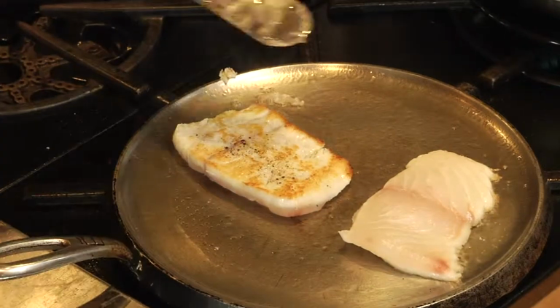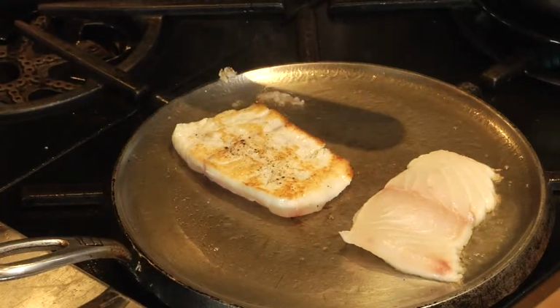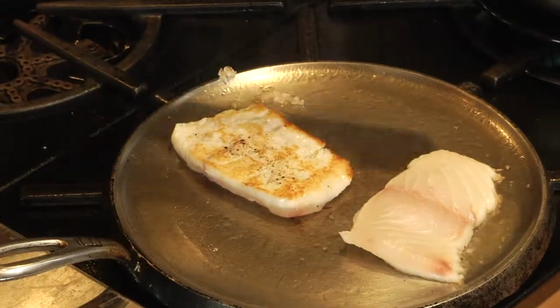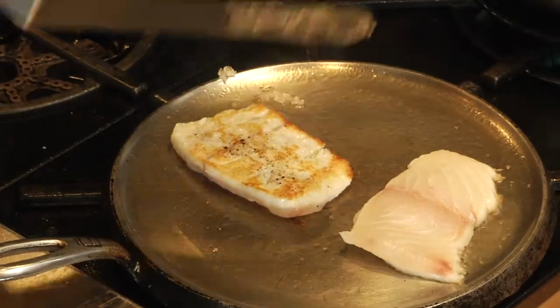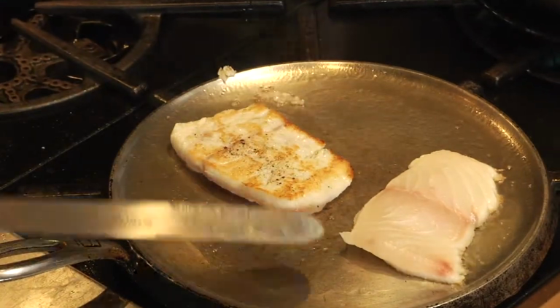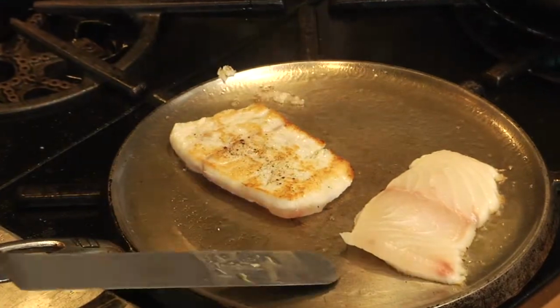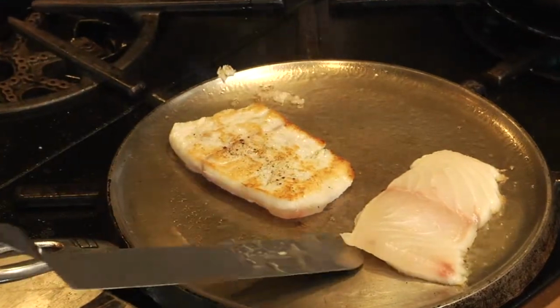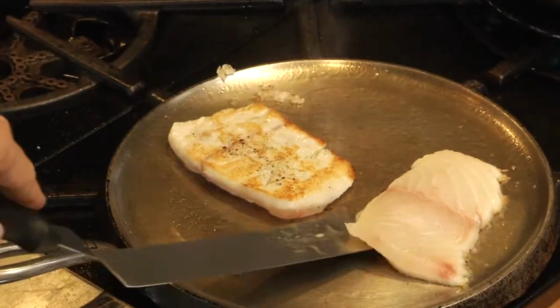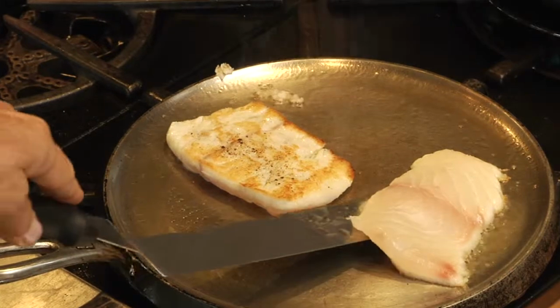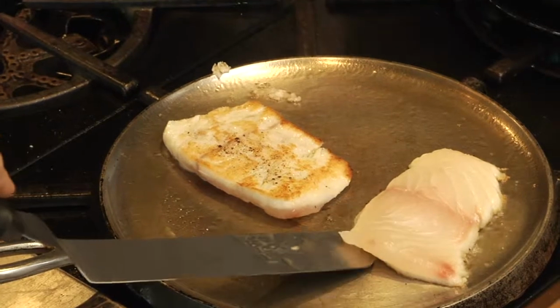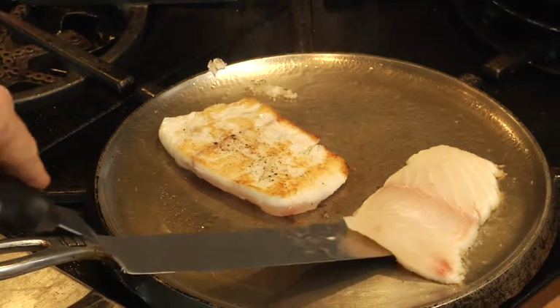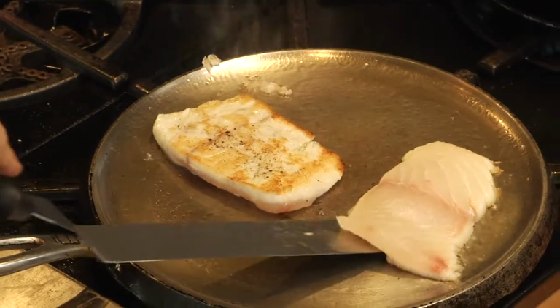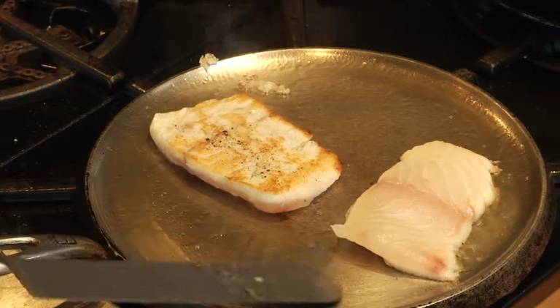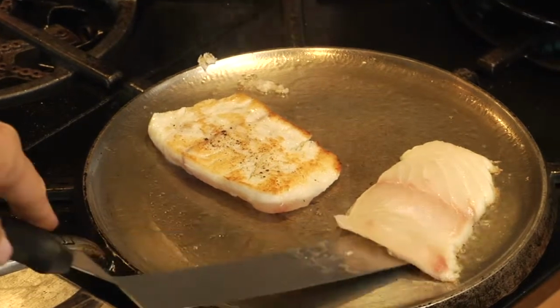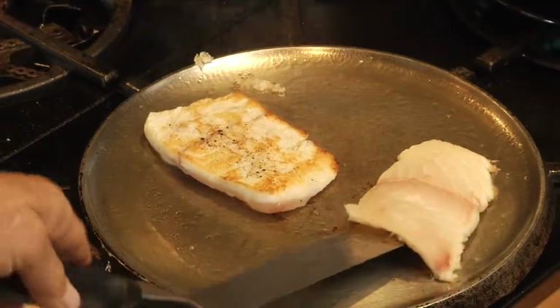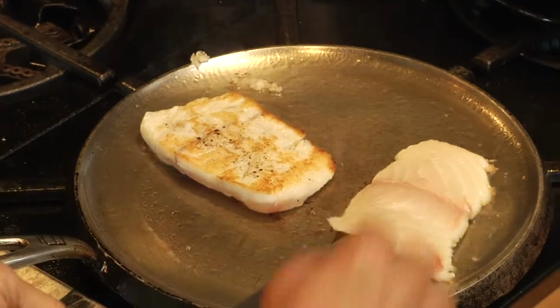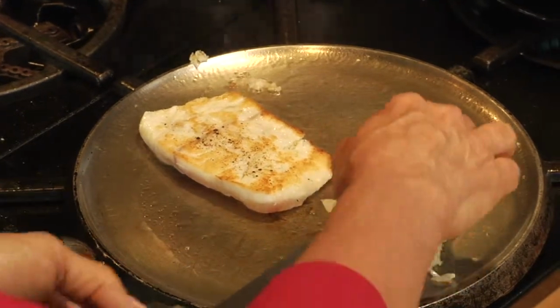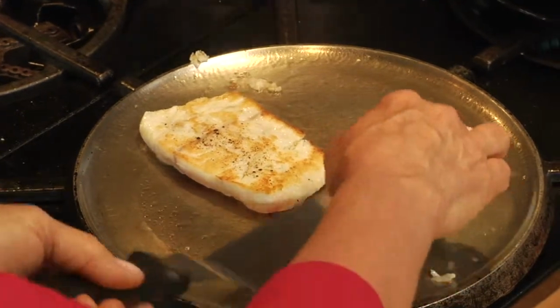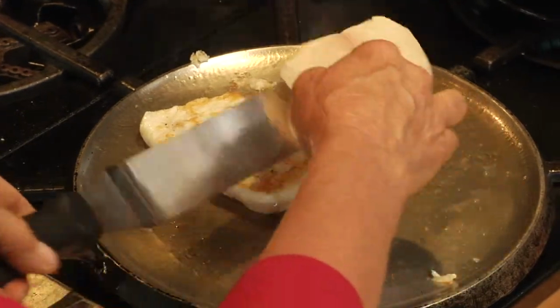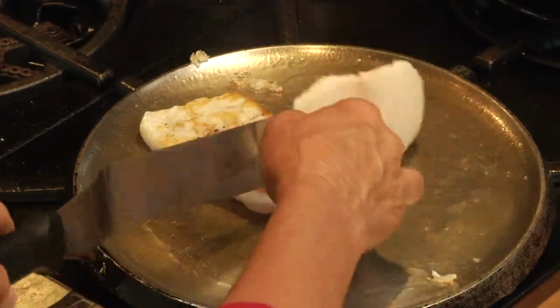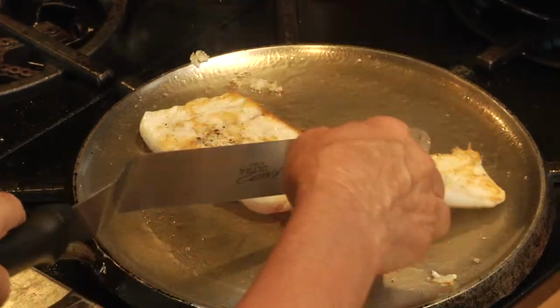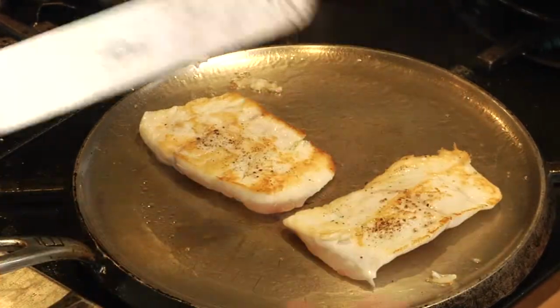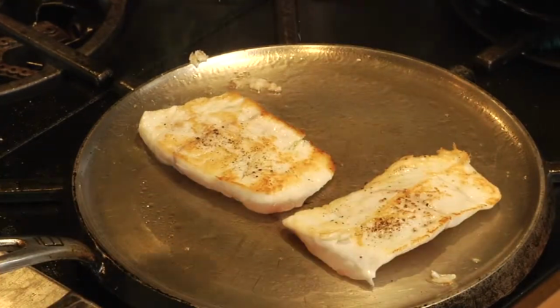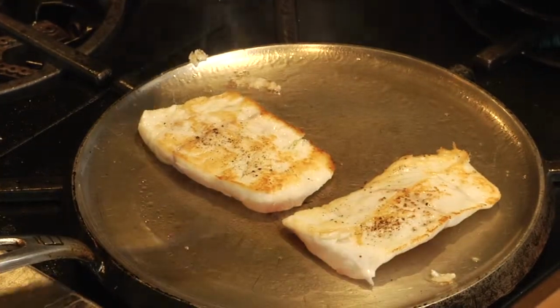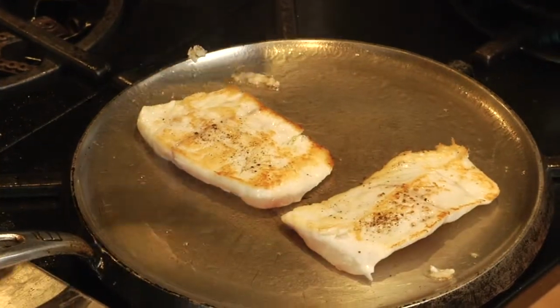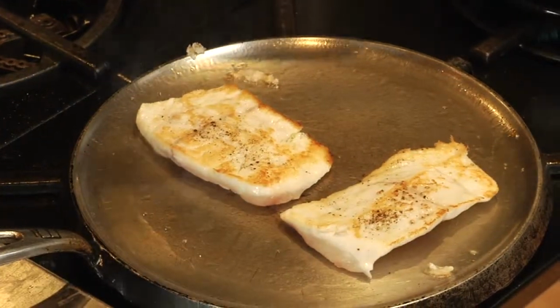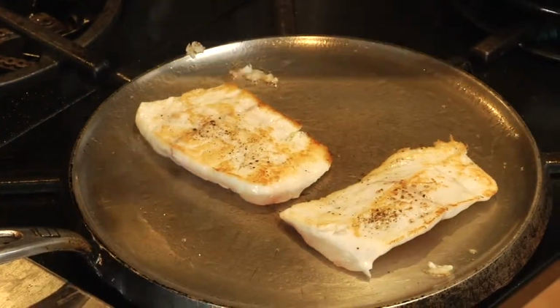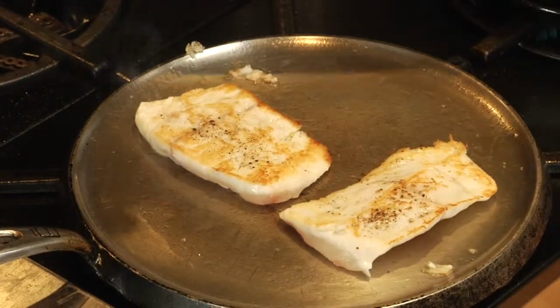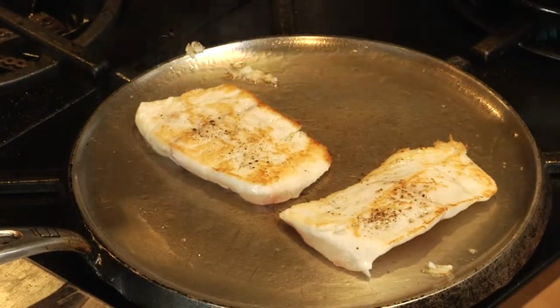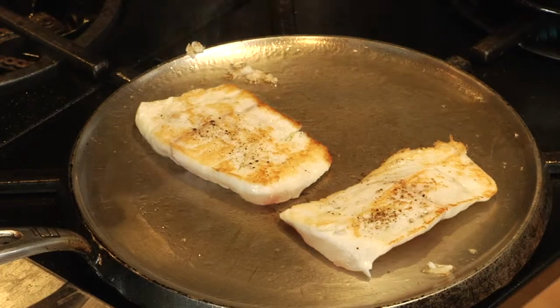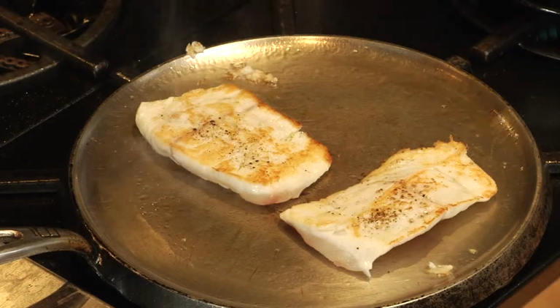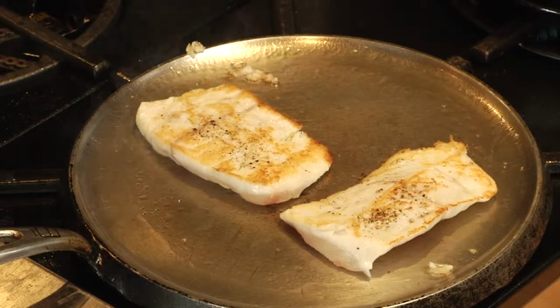My fish is getting nice and crispy, so the spatula goes right underneath — flip it right over, and there you go. Beautiful, beautiful fish.